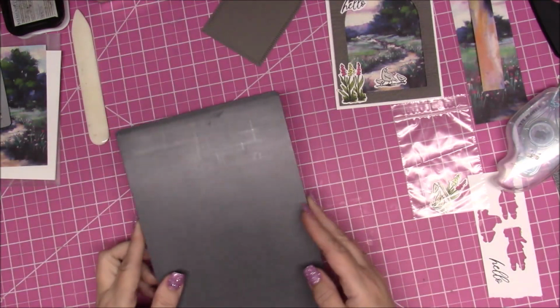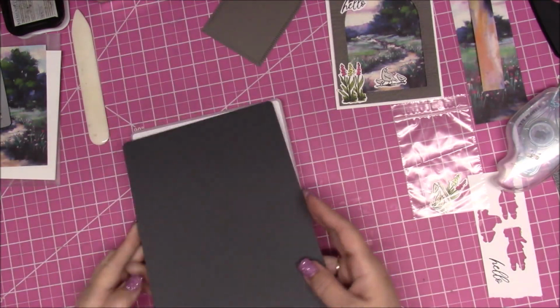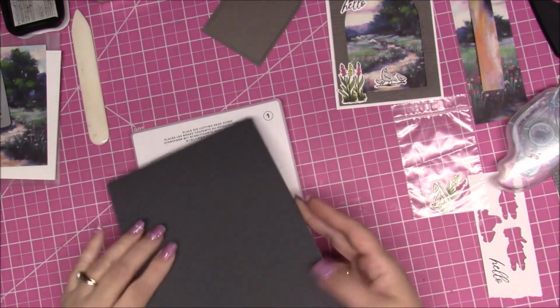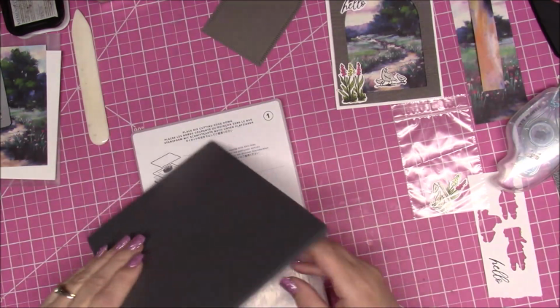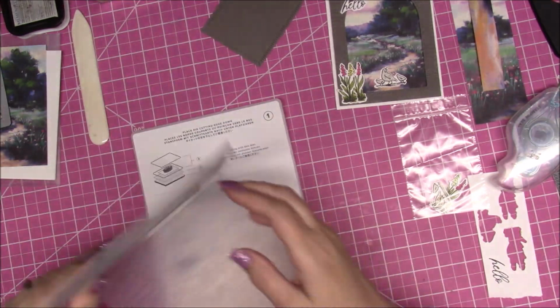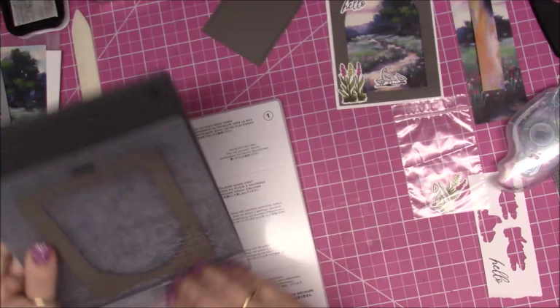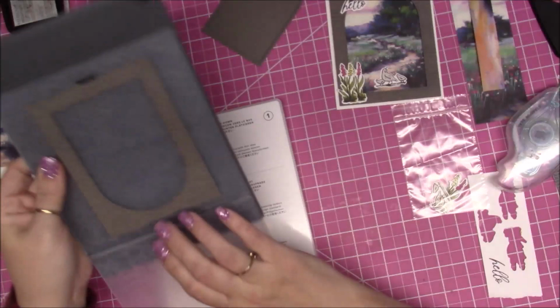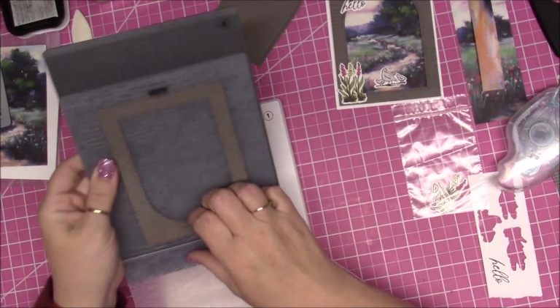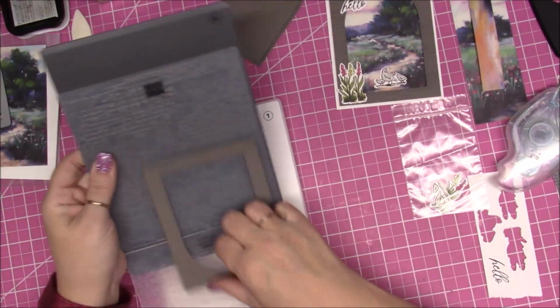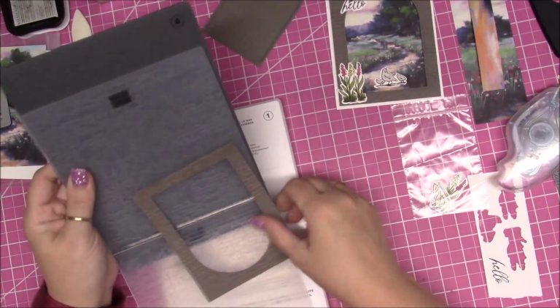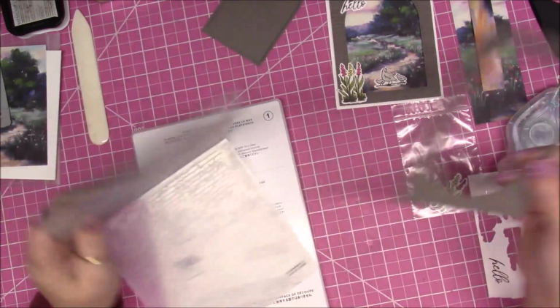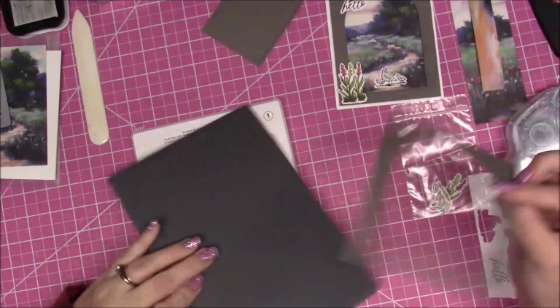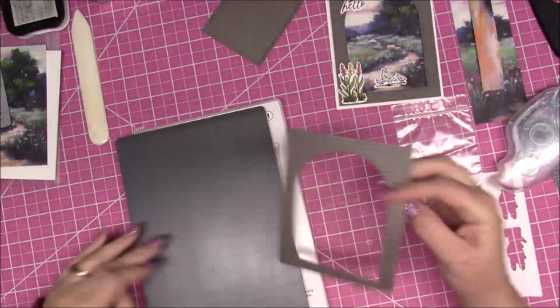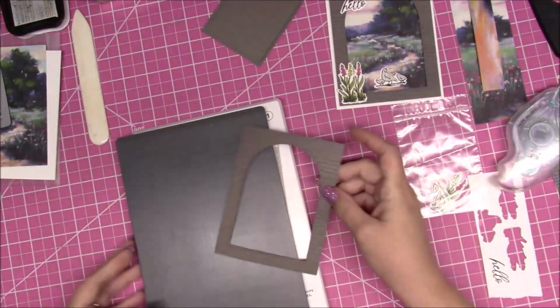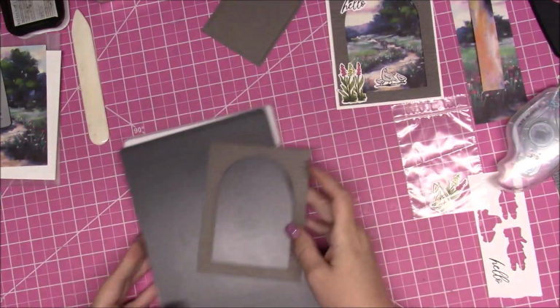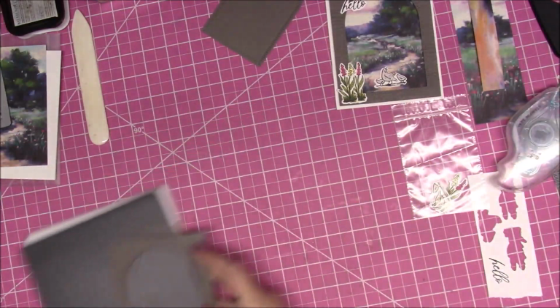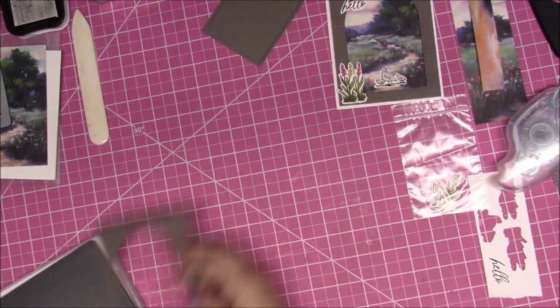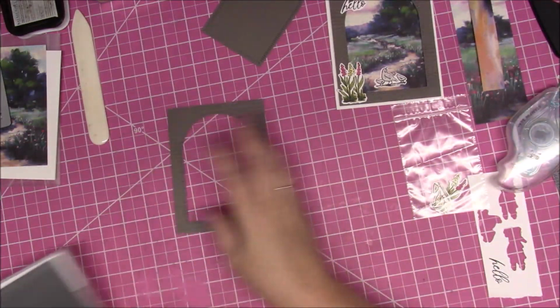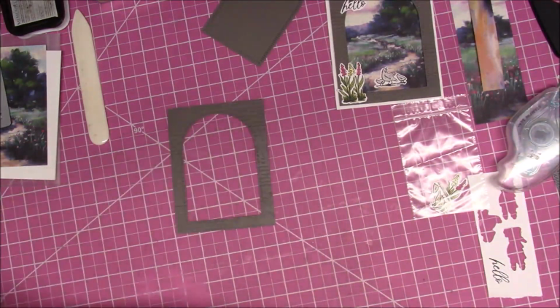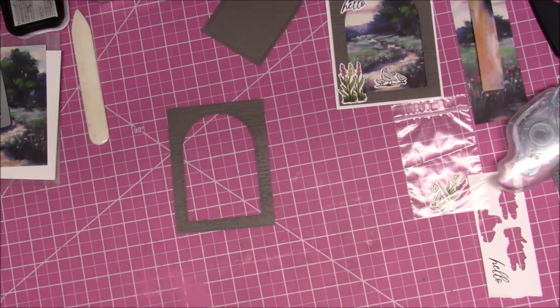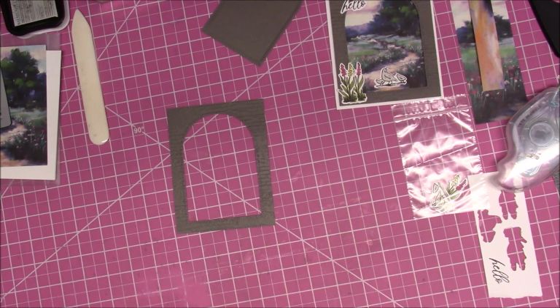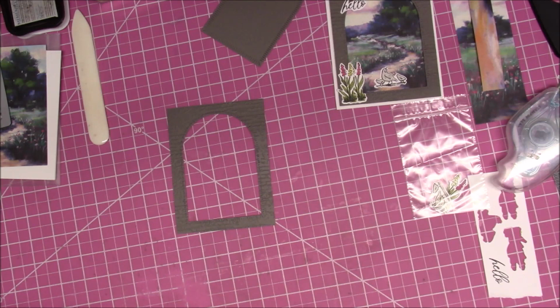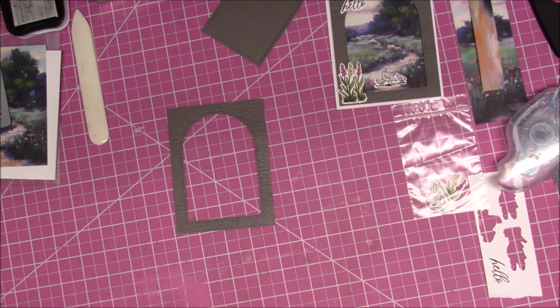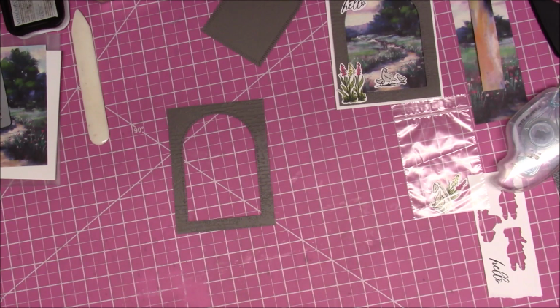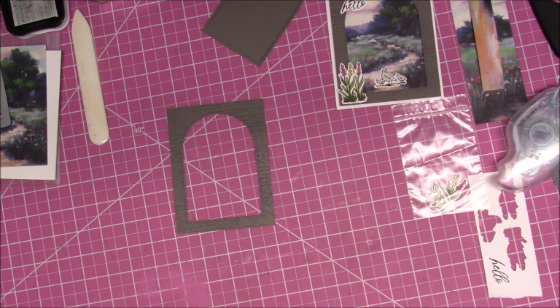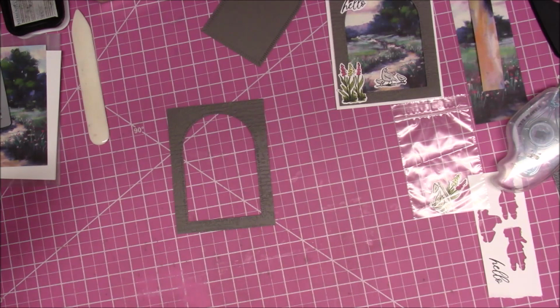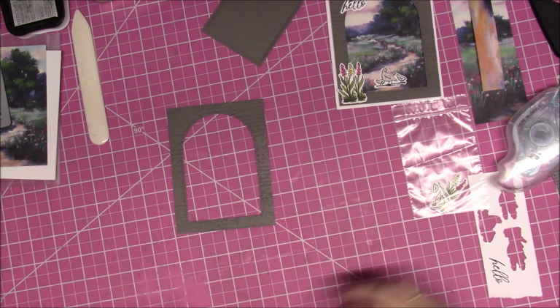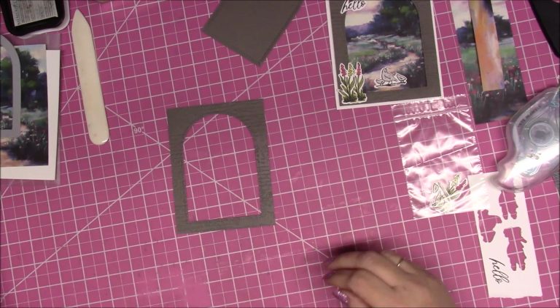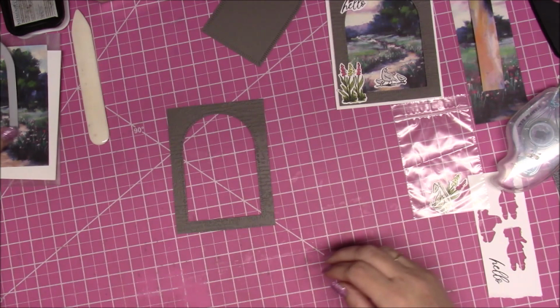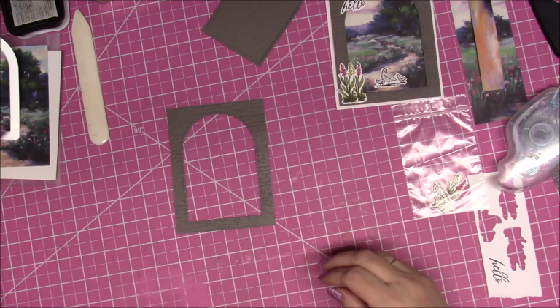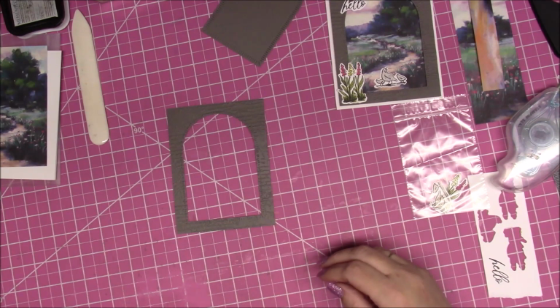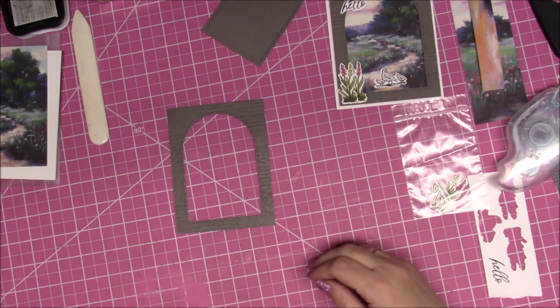It's going to come out looking like this. Now we're going to put this together.